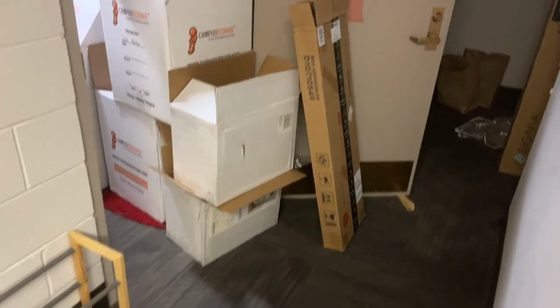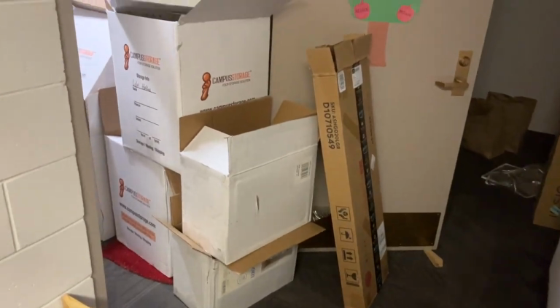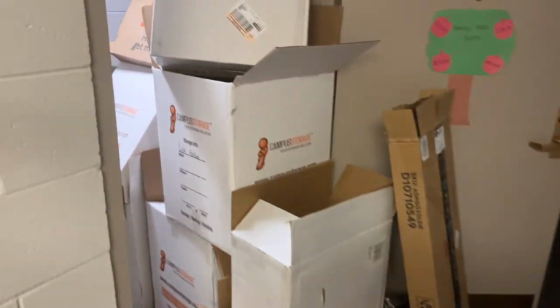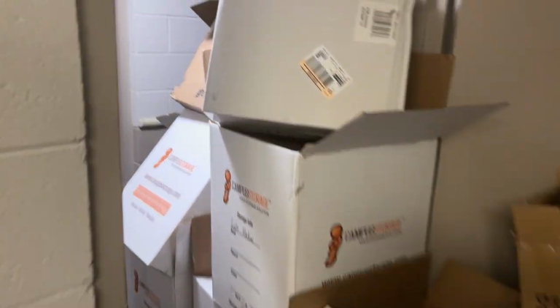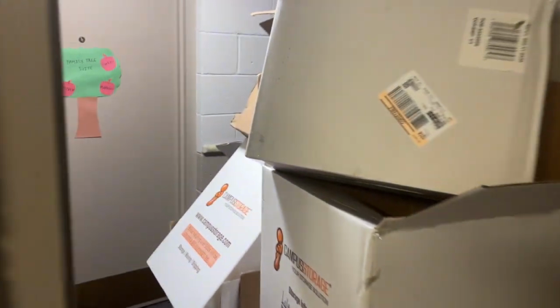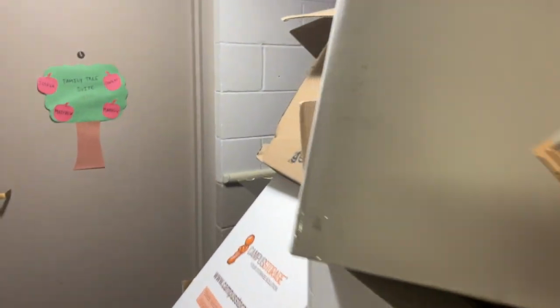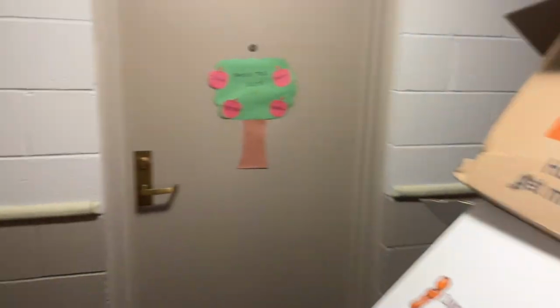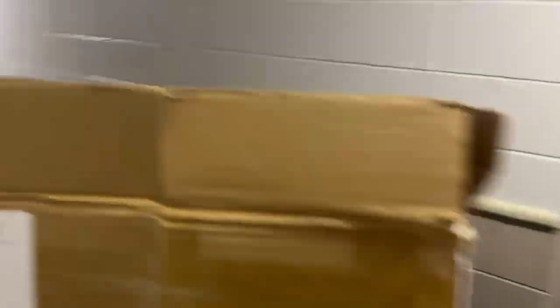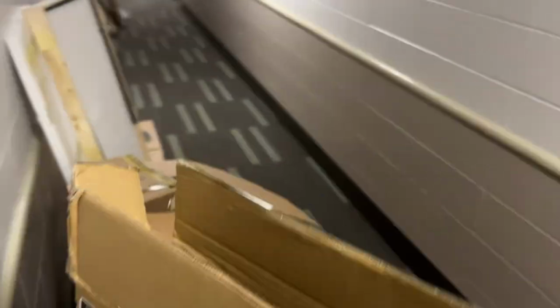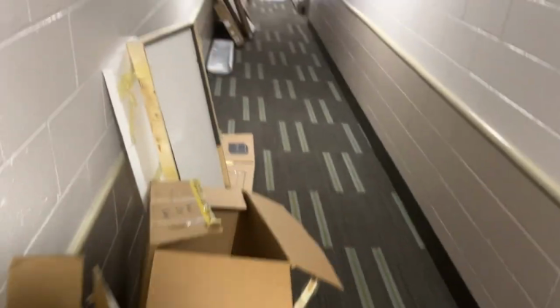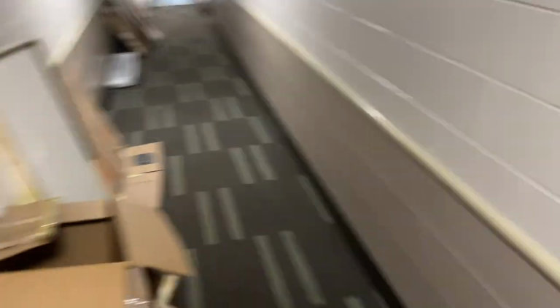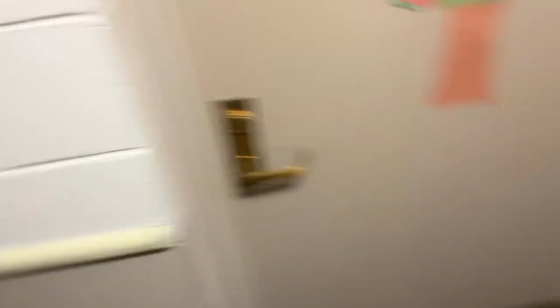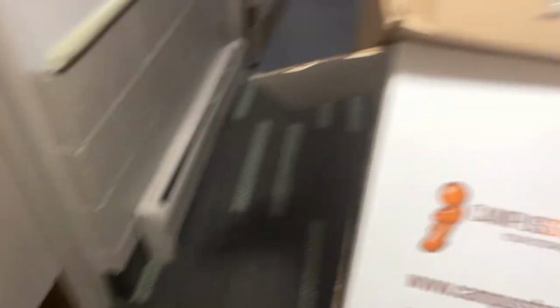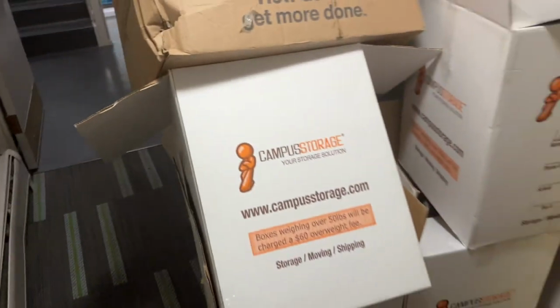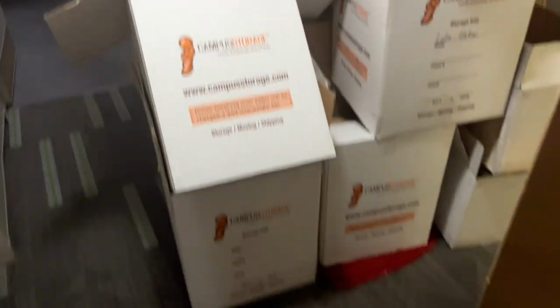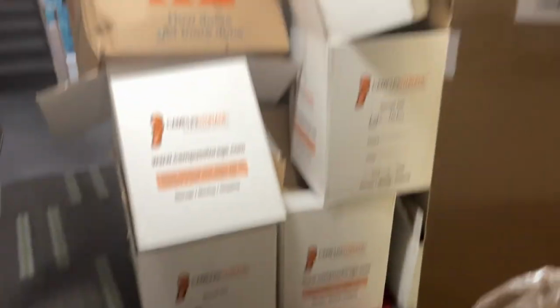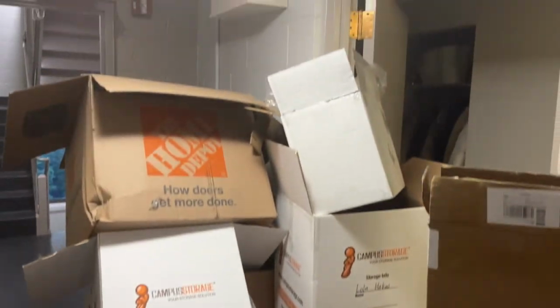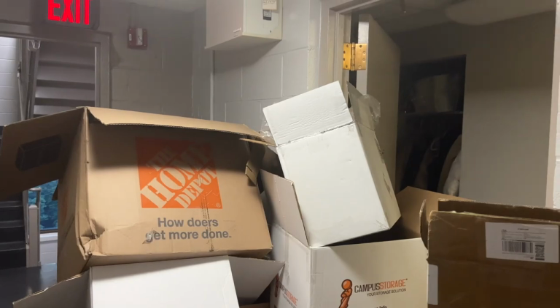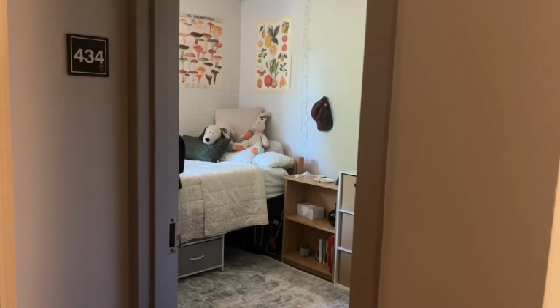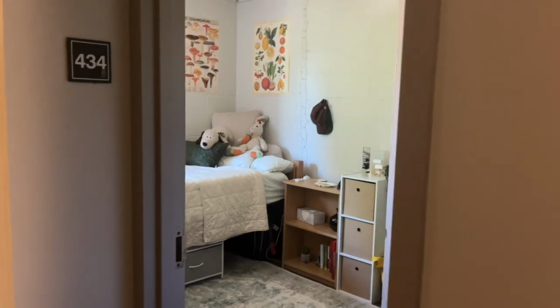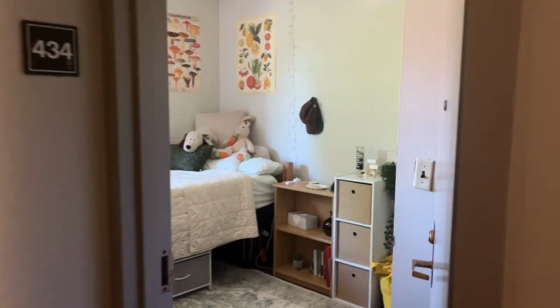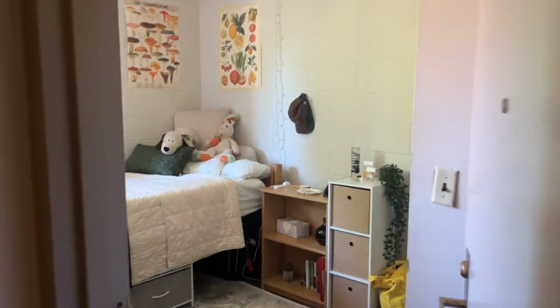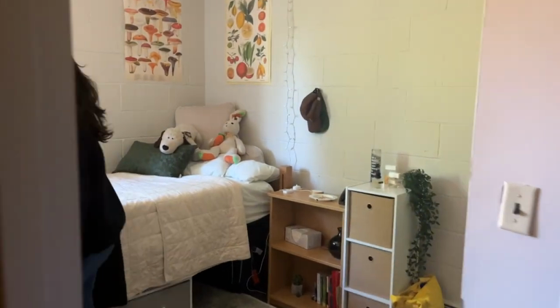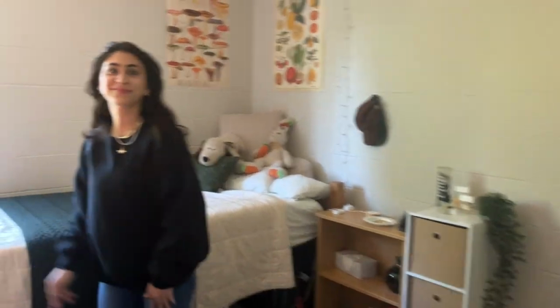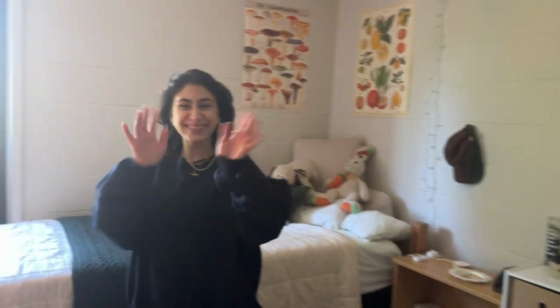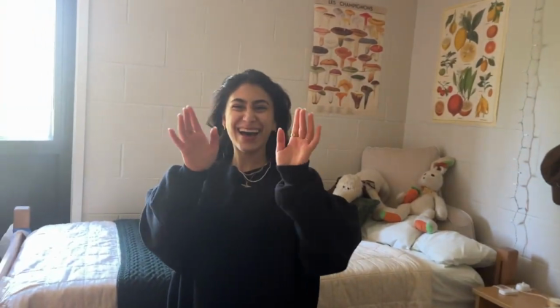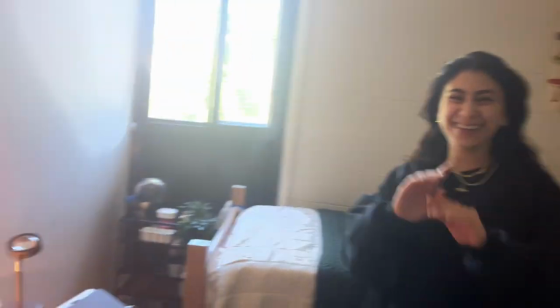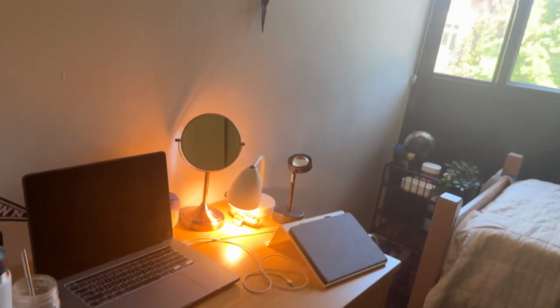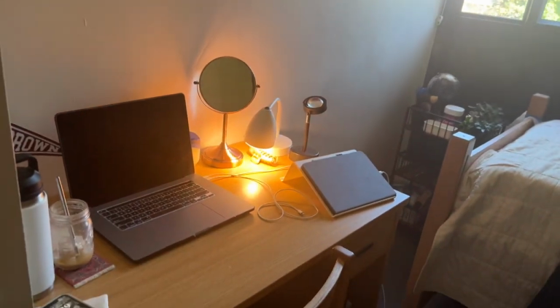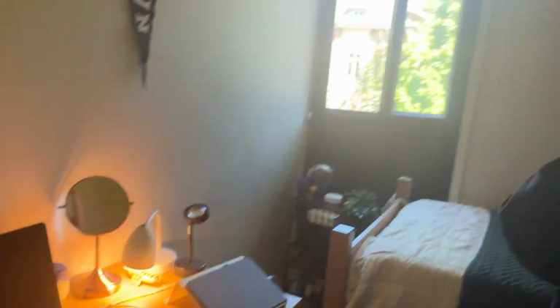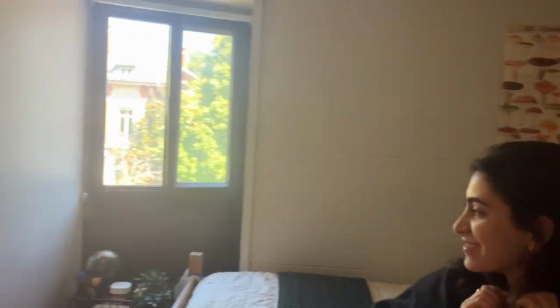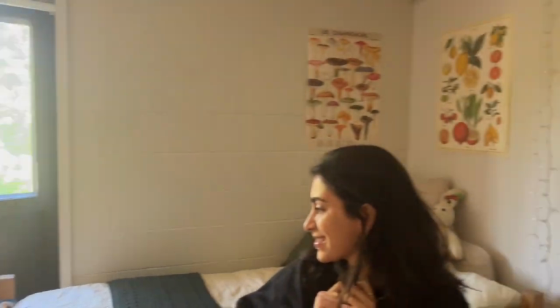So the boxes now extend into the hallway — there's this pile, there's these. And this is Aileen's room — she's got the desk here, it's so cute.